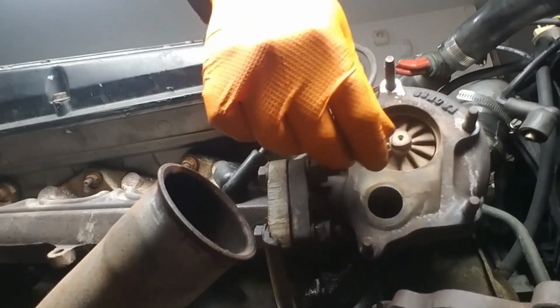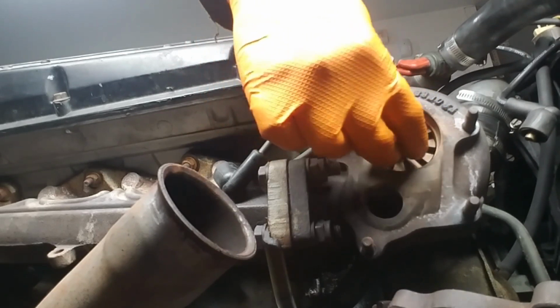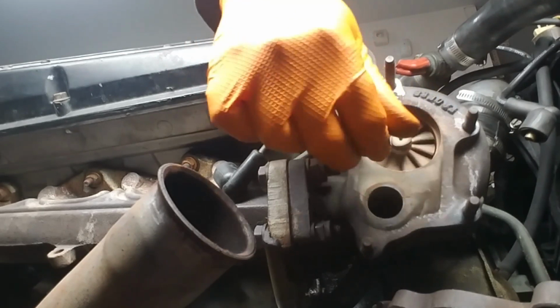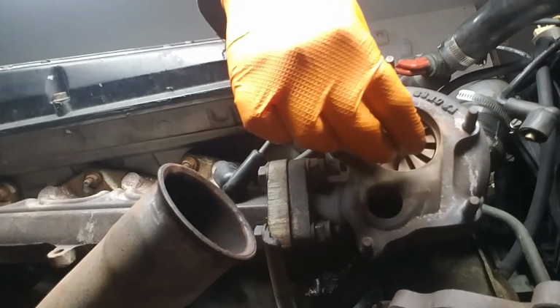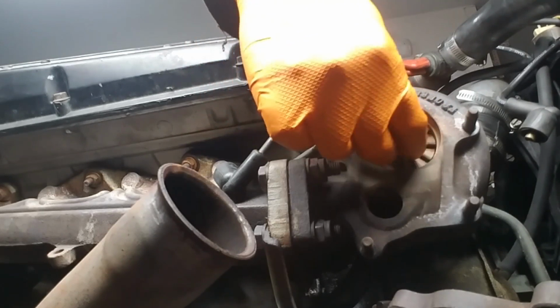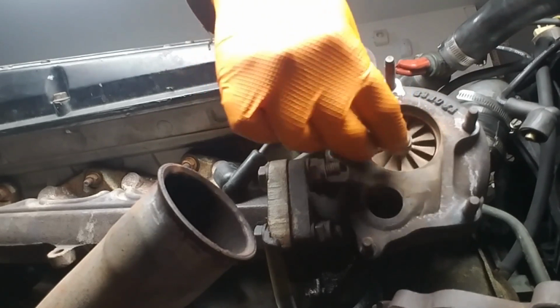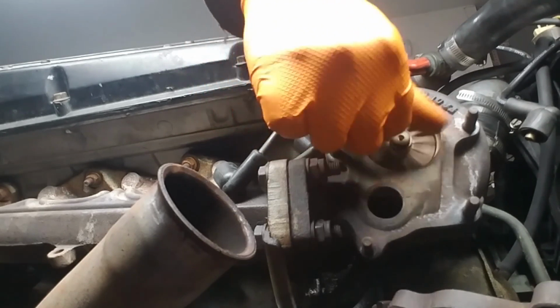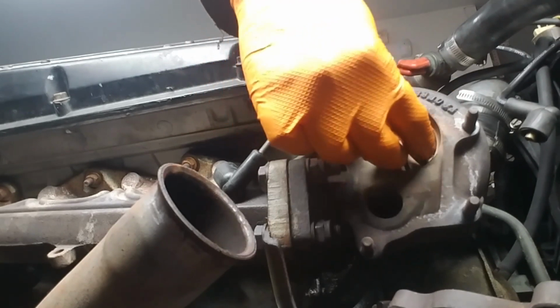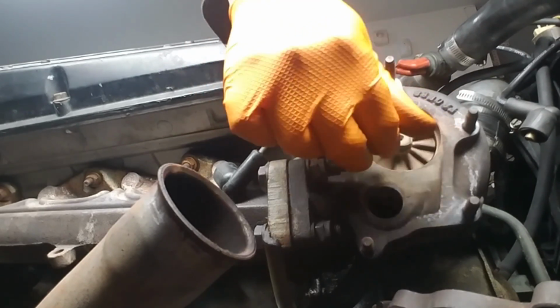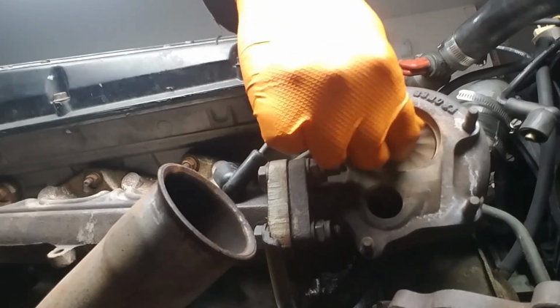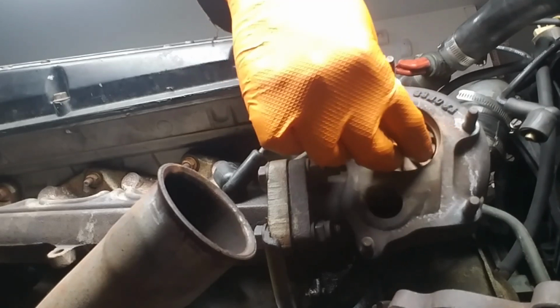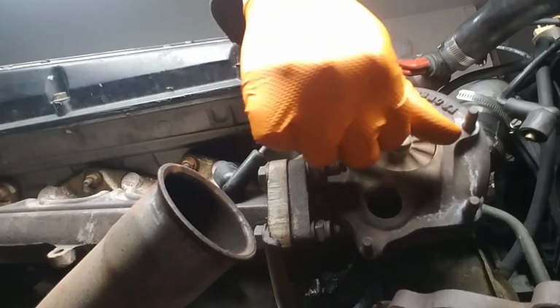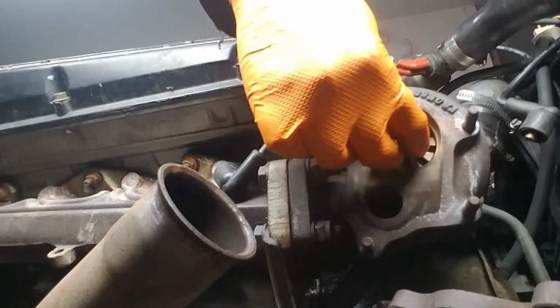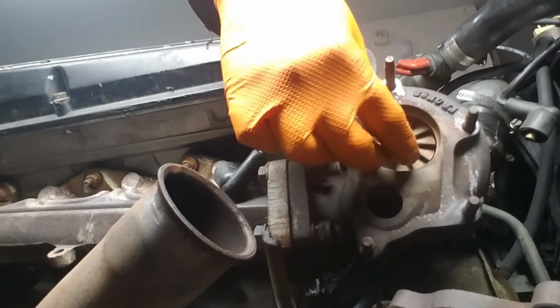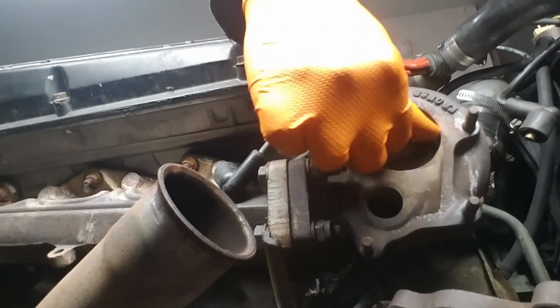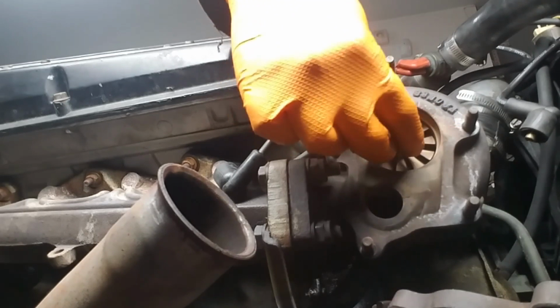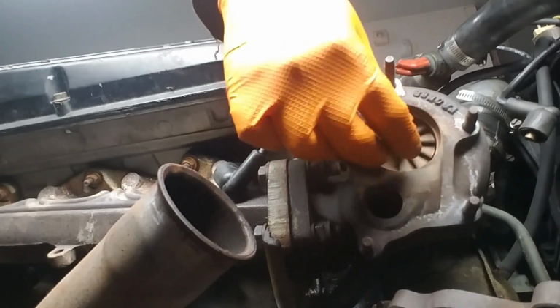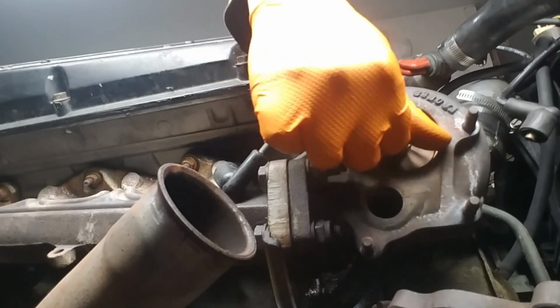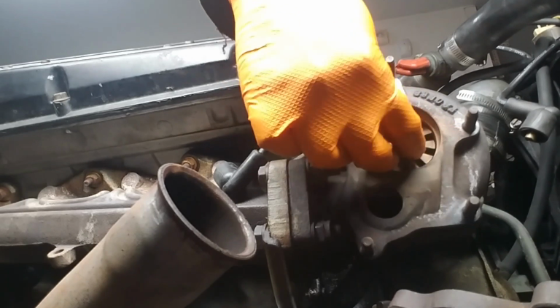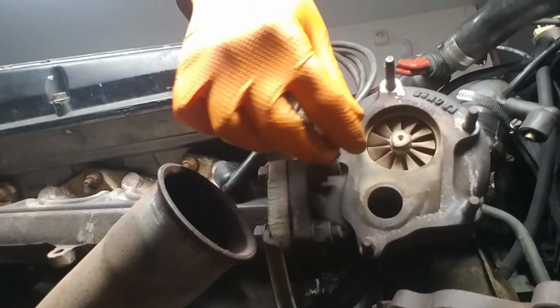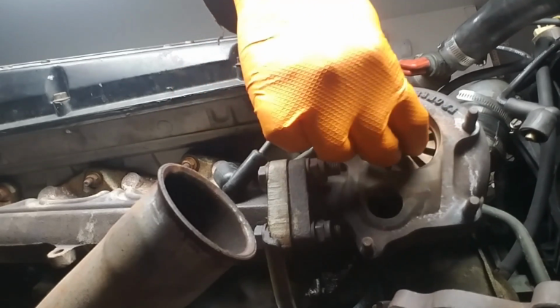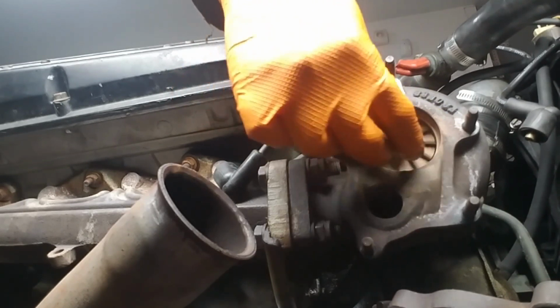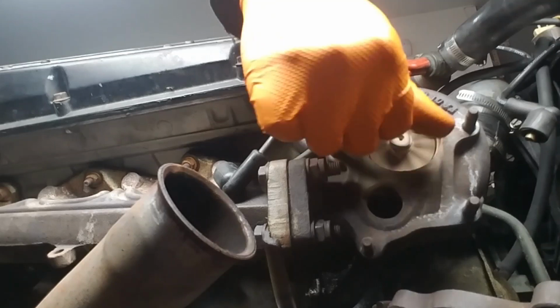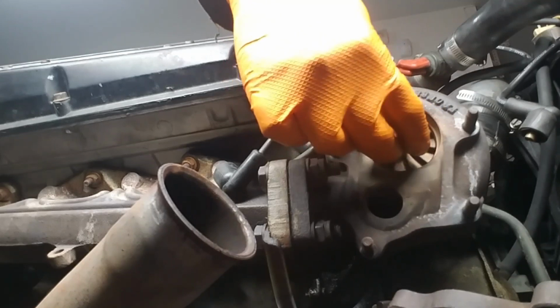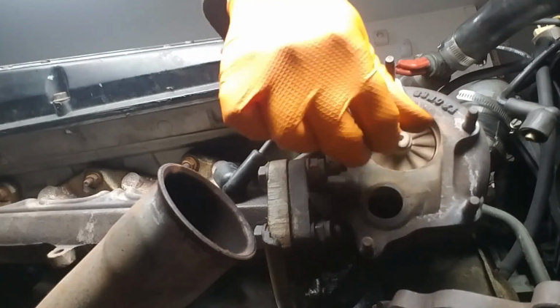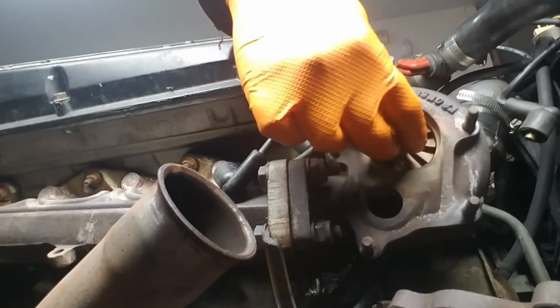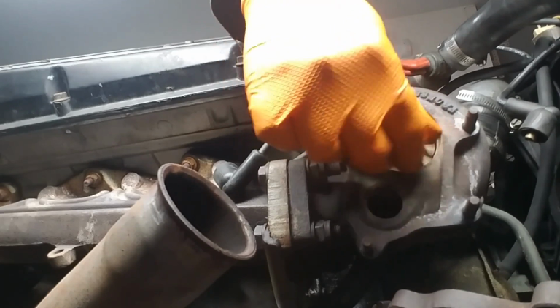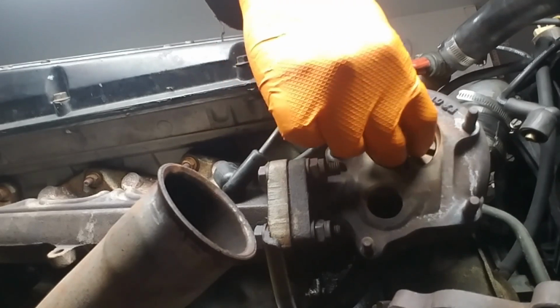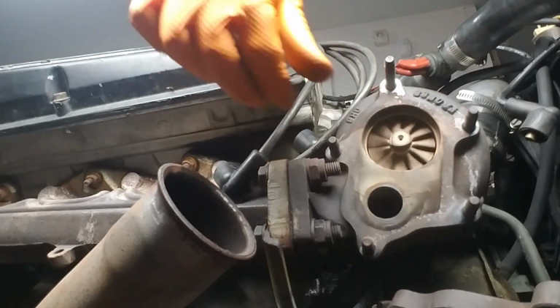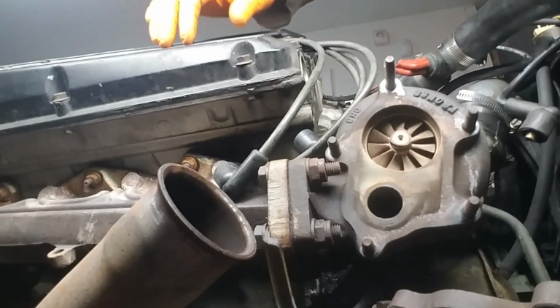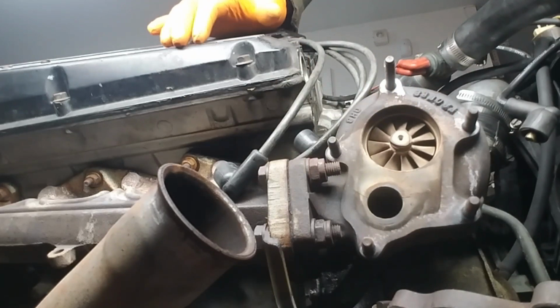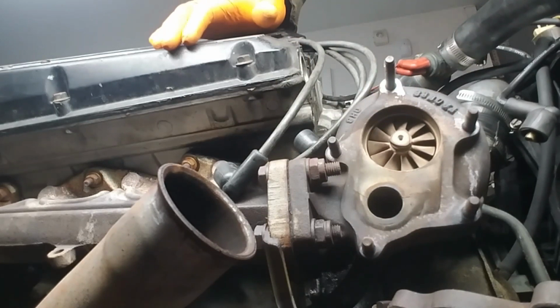Can you hear that? As I spin up this turbine, it seems to be coming in contact with the housing. Yeah, I don't think that's good.